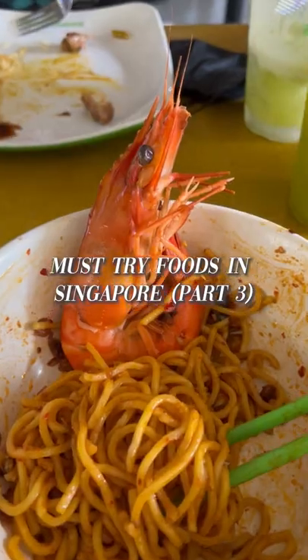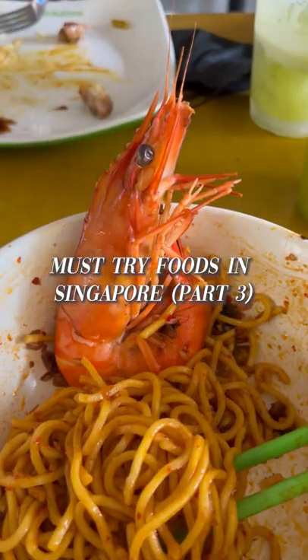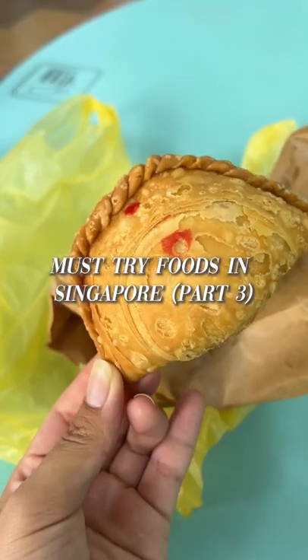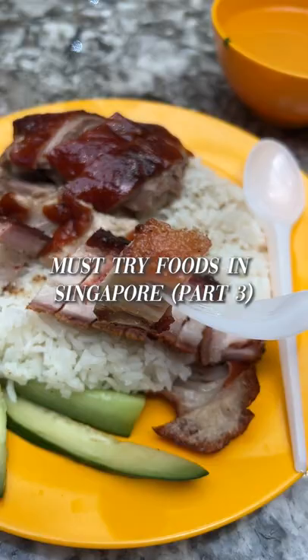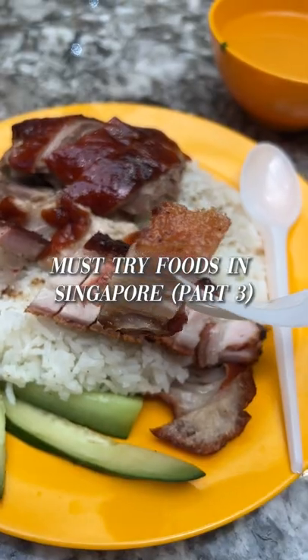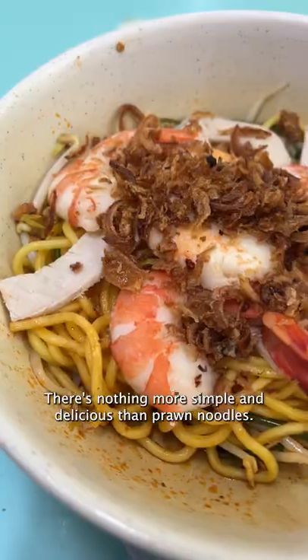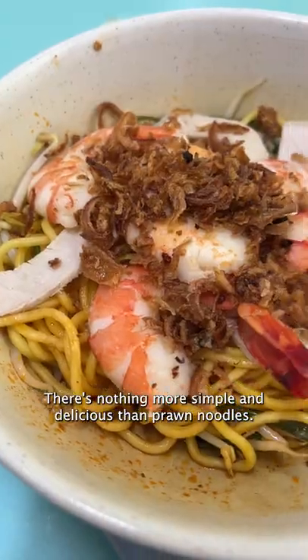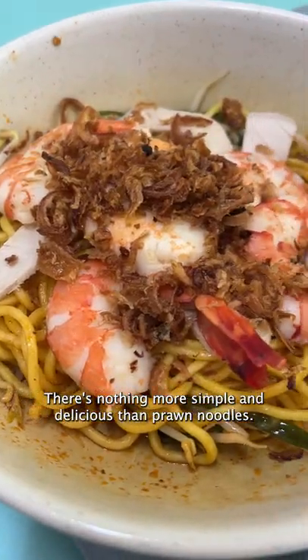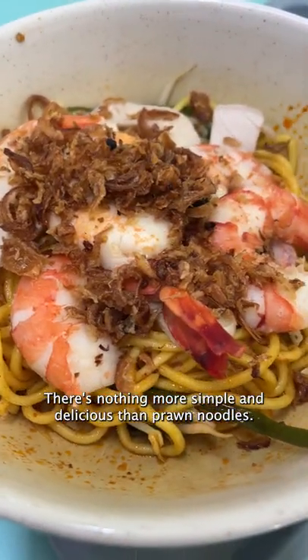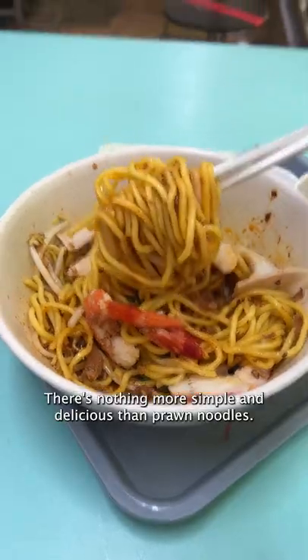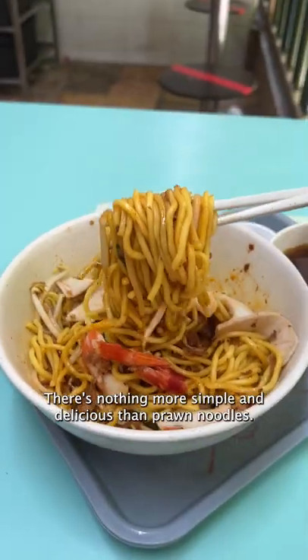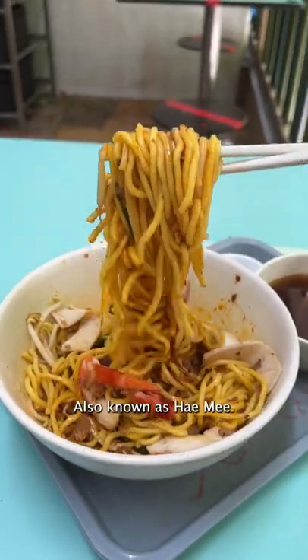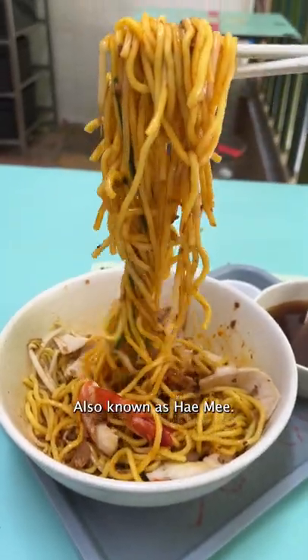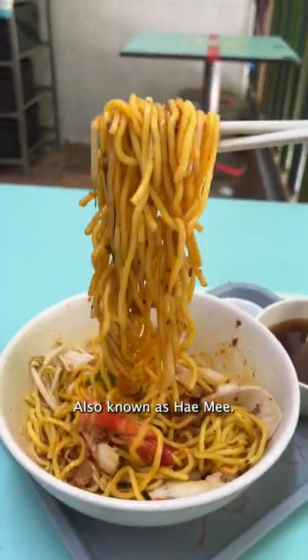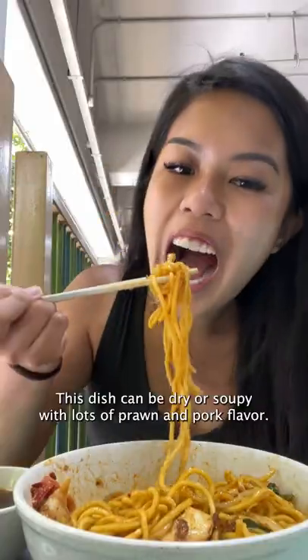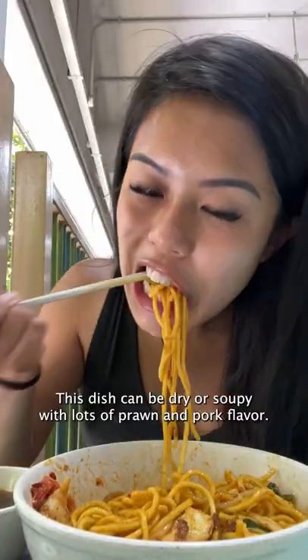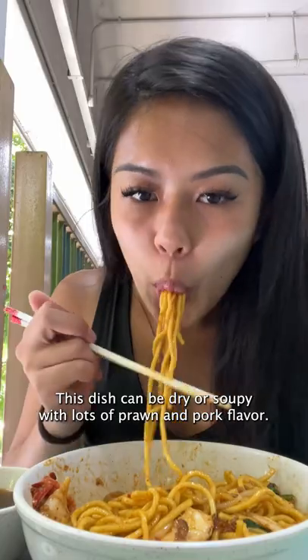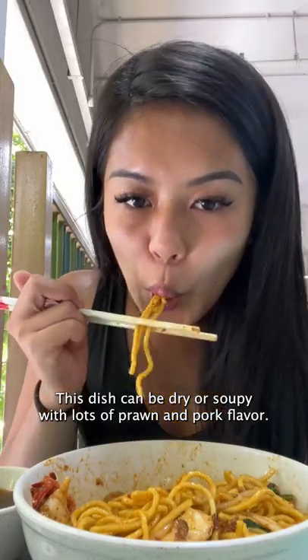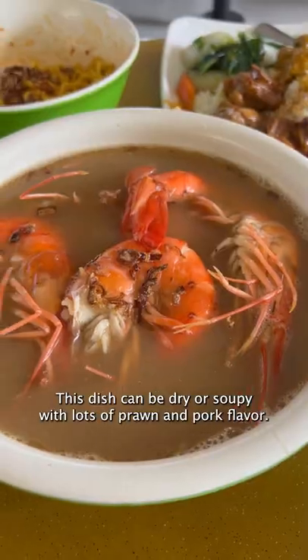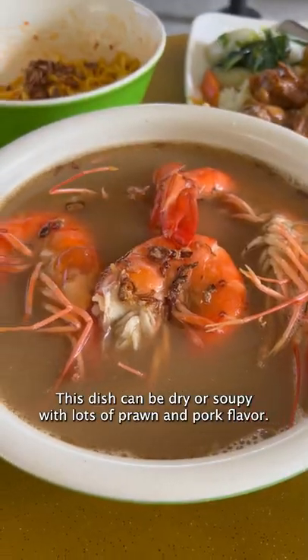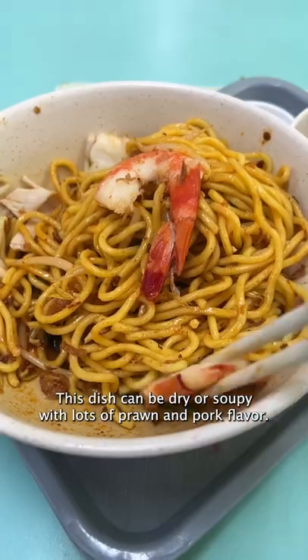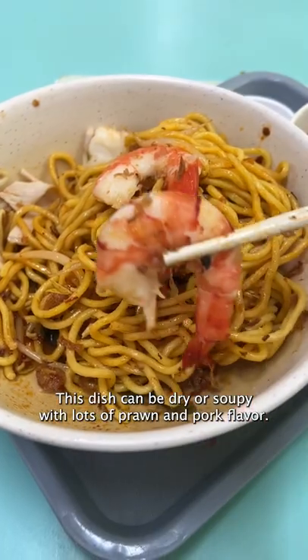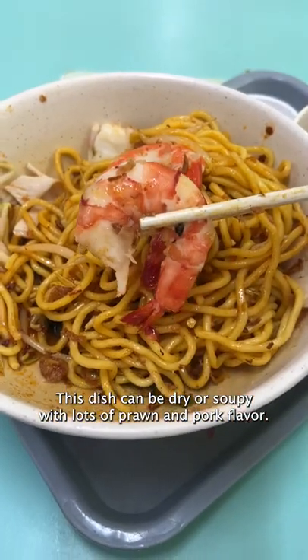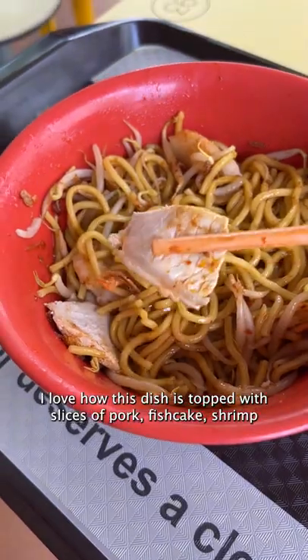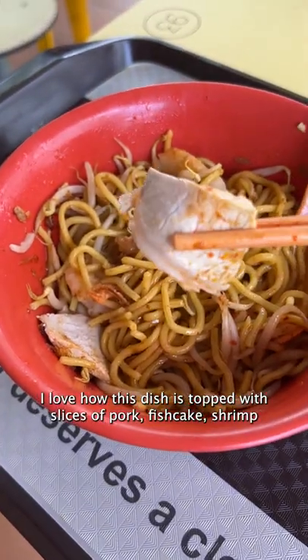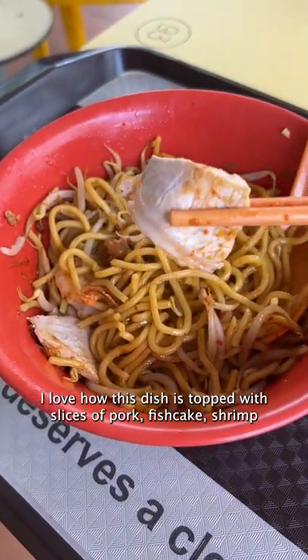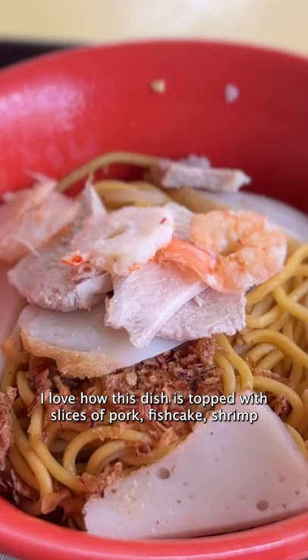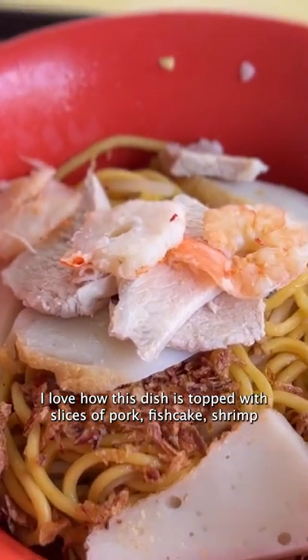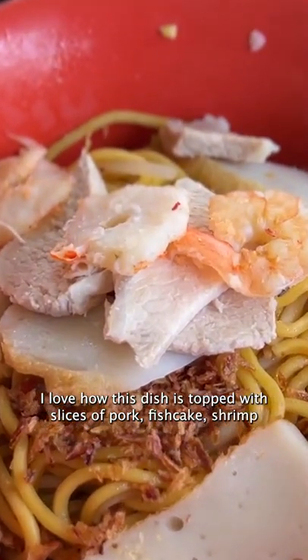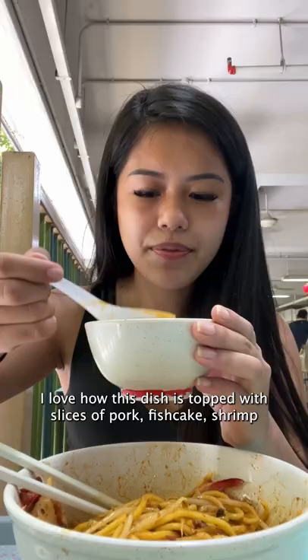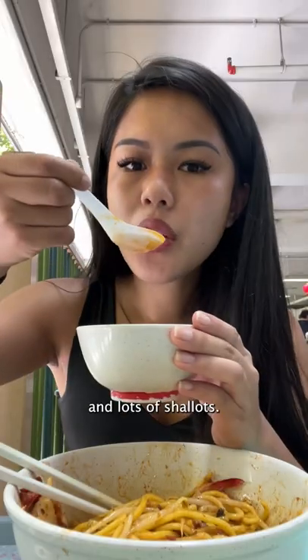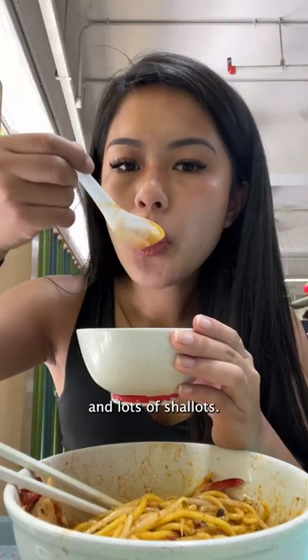Must try foods in Singapore part 3. There's nothing more simple and delicious than prawn noodles, also known as ha mee. This dish can be dry or soupy with lots of prawn and pork flavor. I love how this dish is topped with slices of pork, fish cake, shrimp, and lots of shallots.